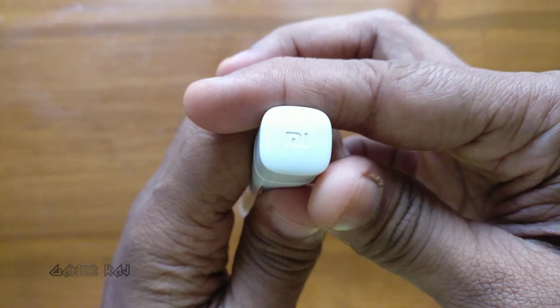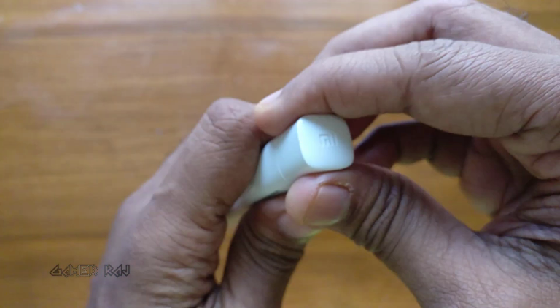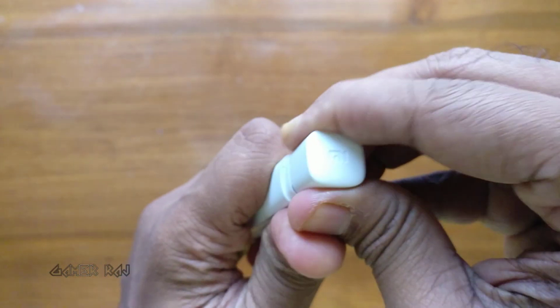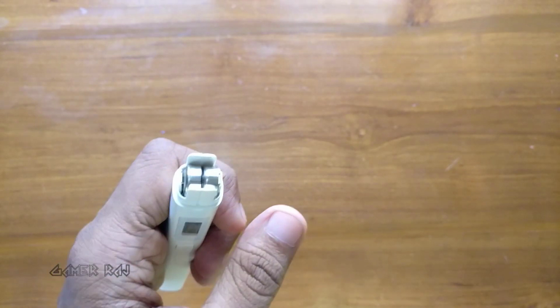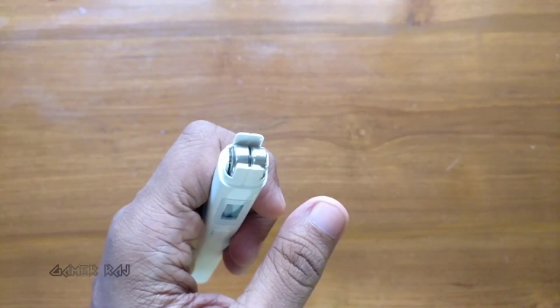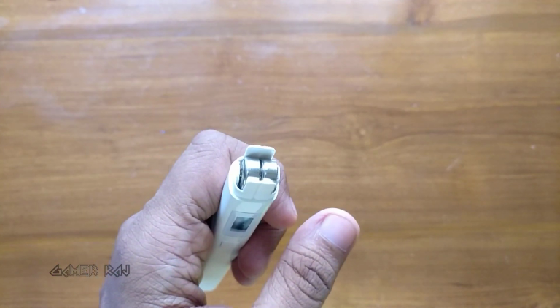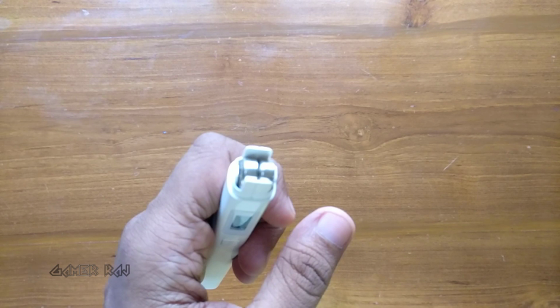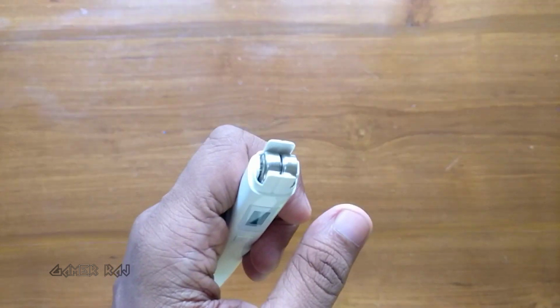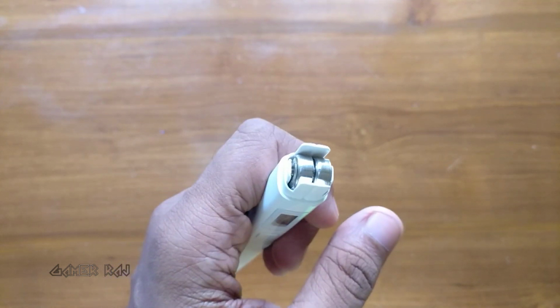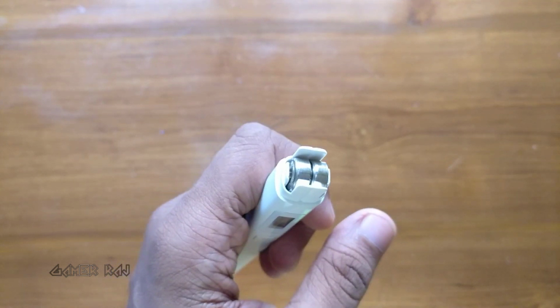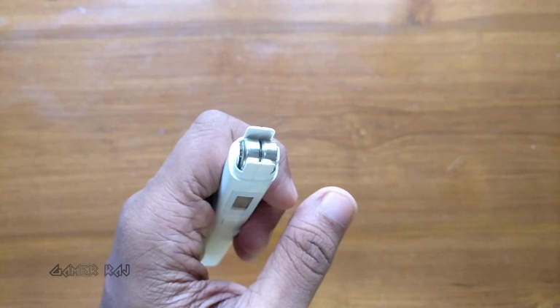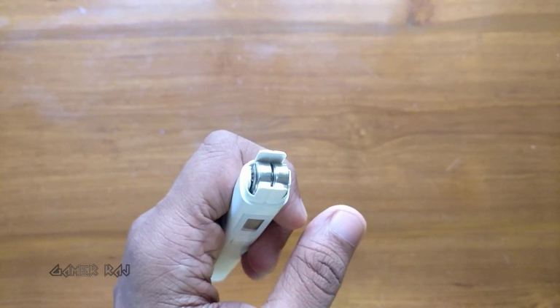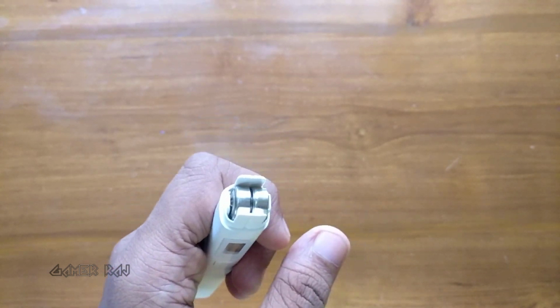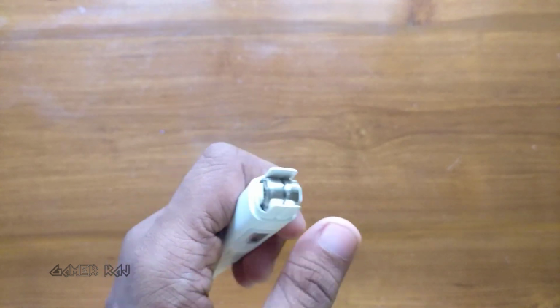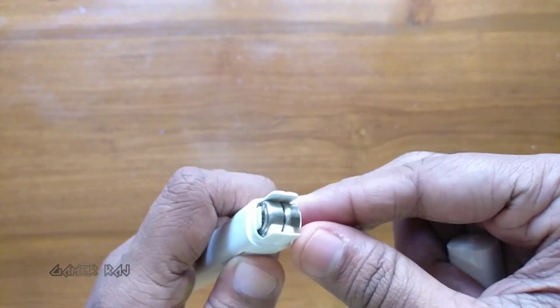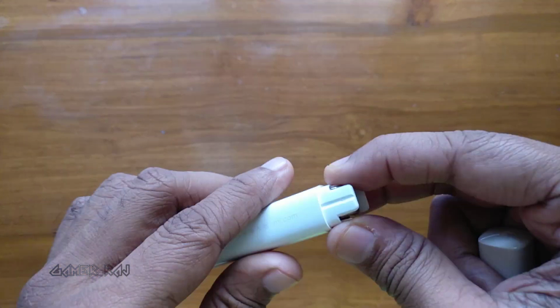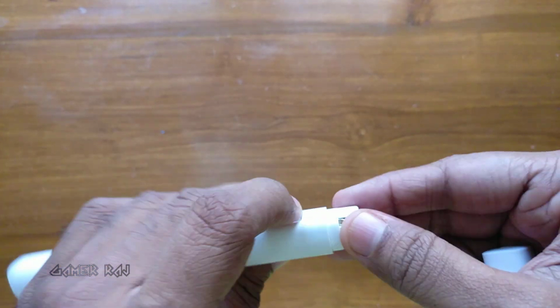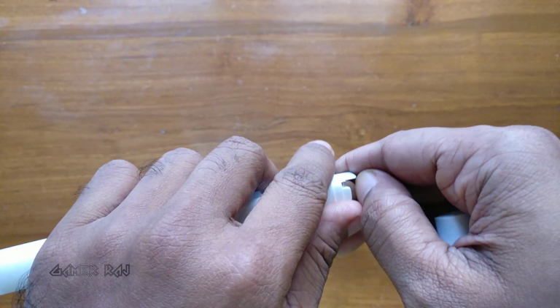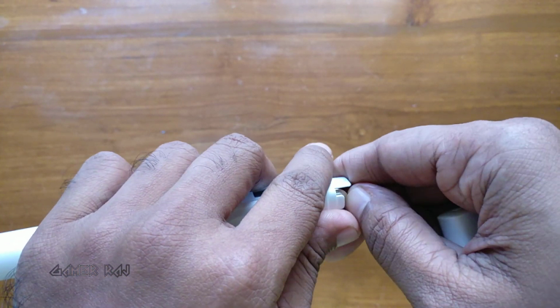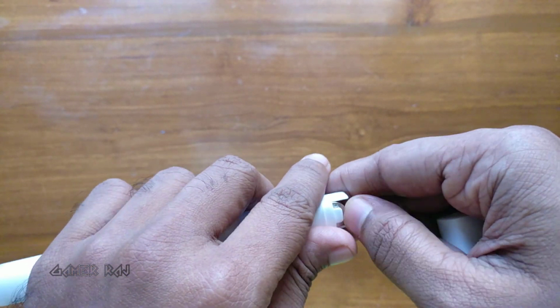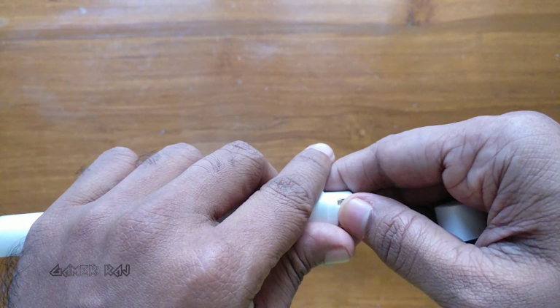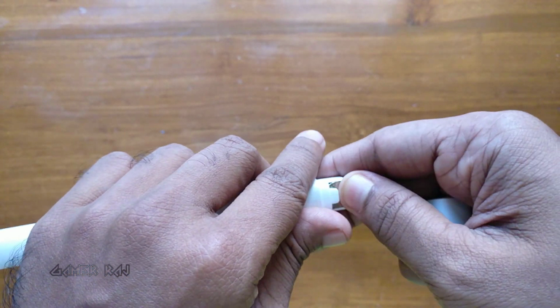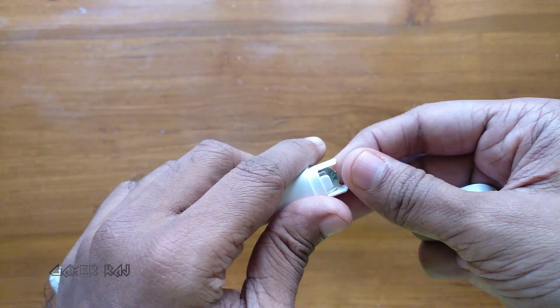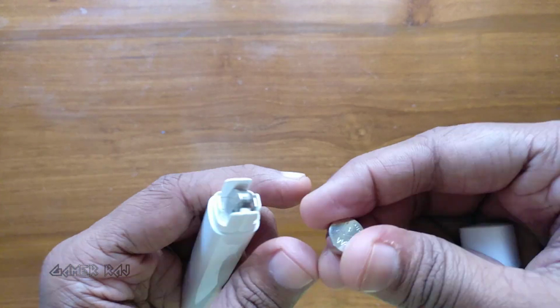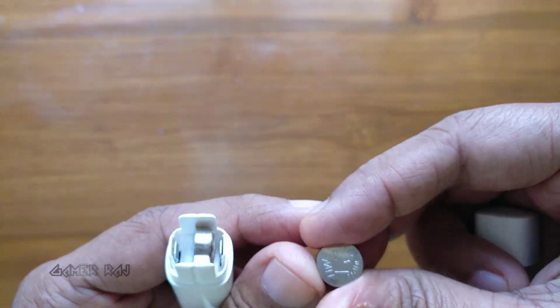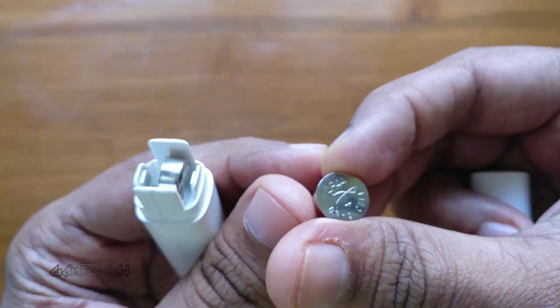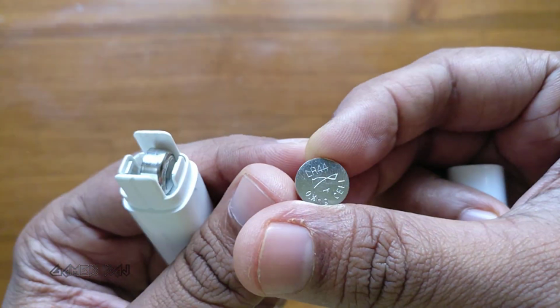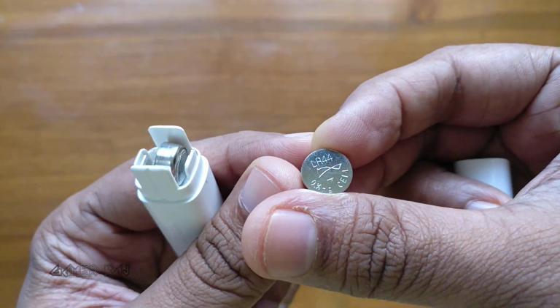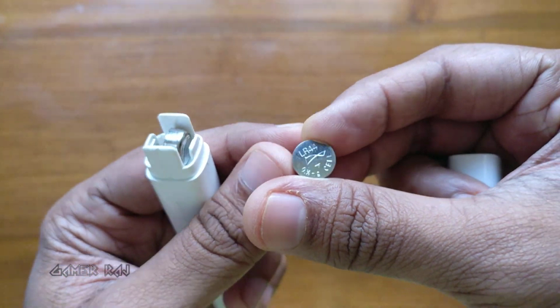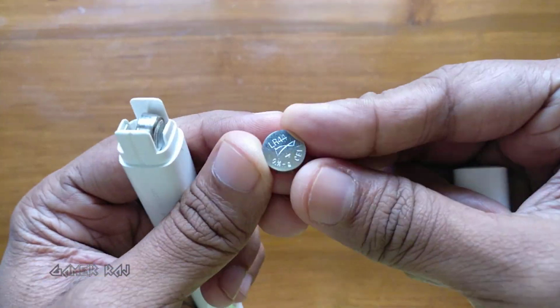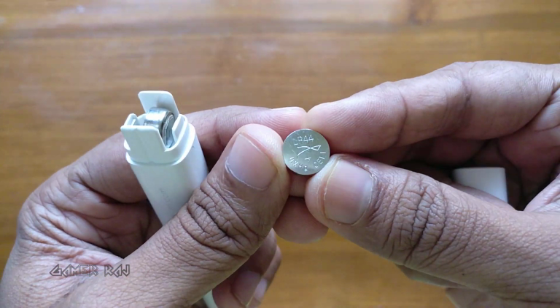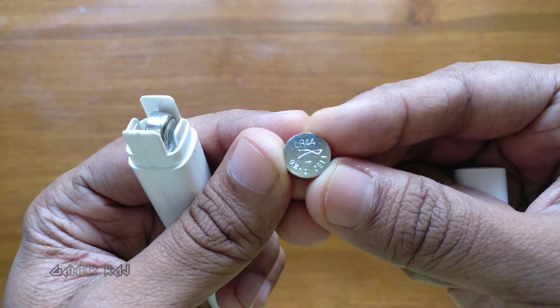The battery compartment holds 2 LR44 button cells. You can get these button cells at a really cheap rate from AliExpress.